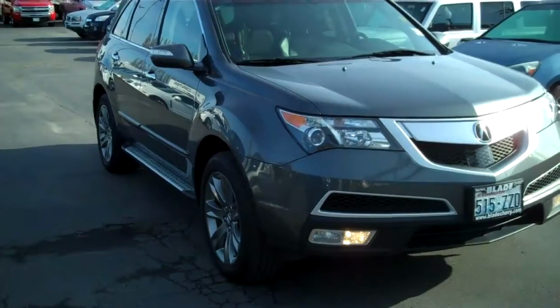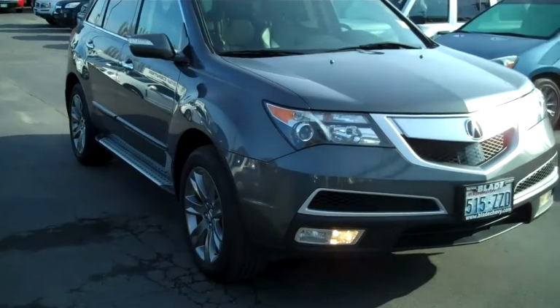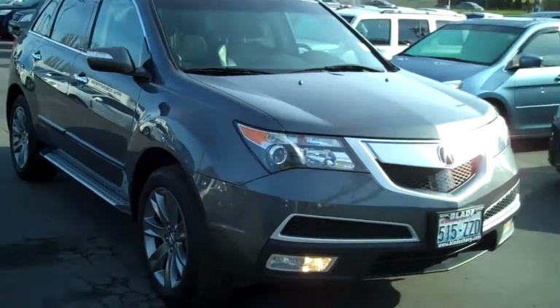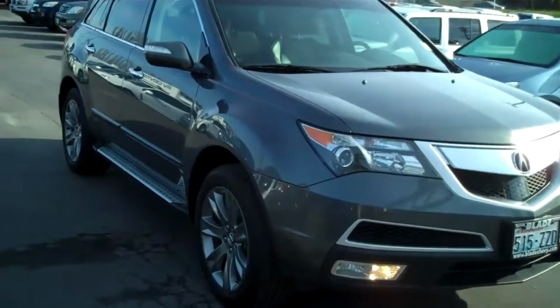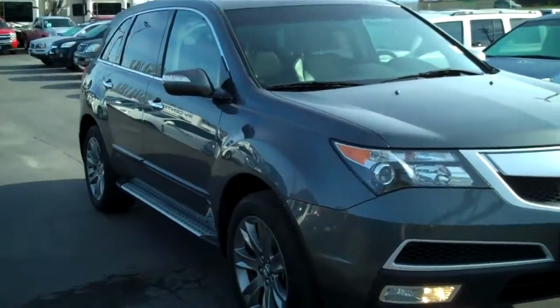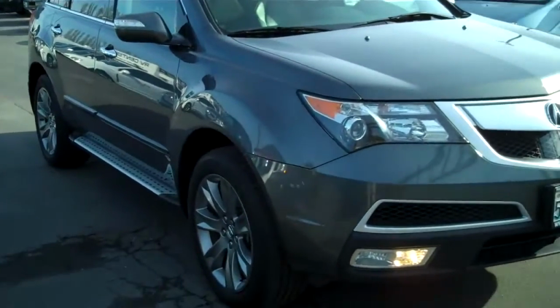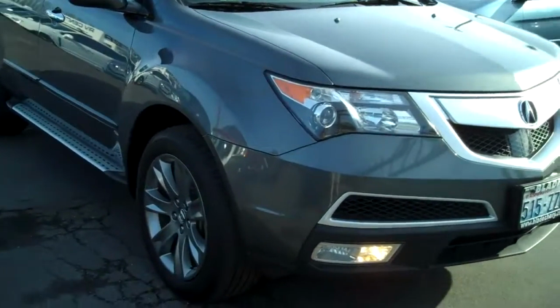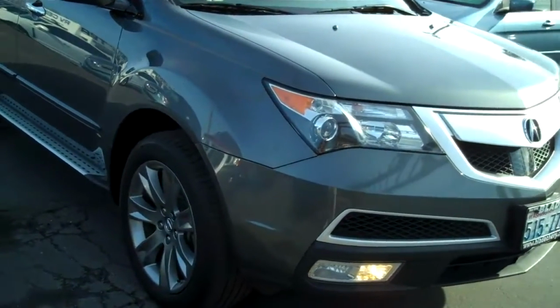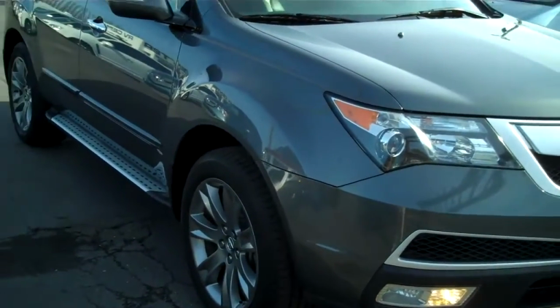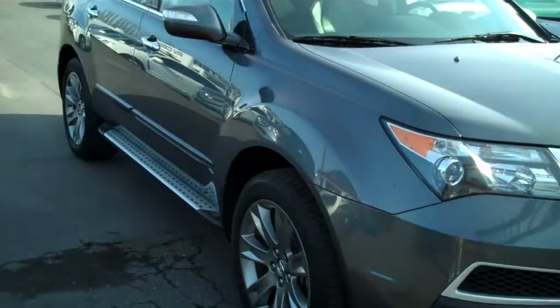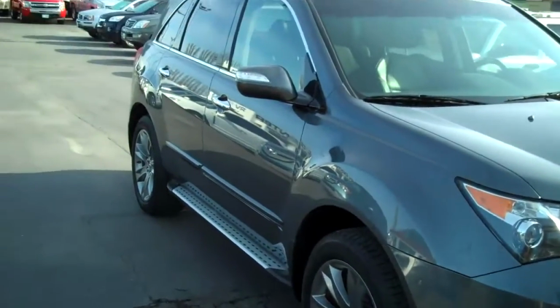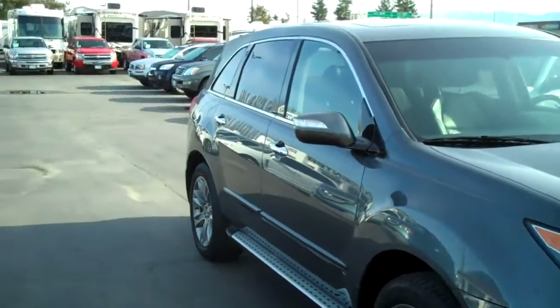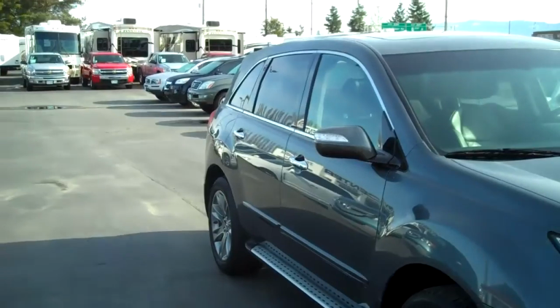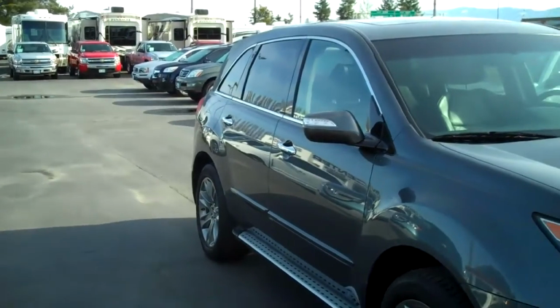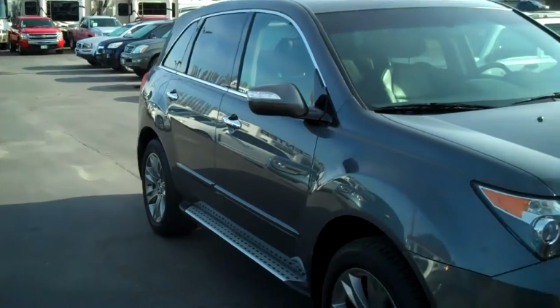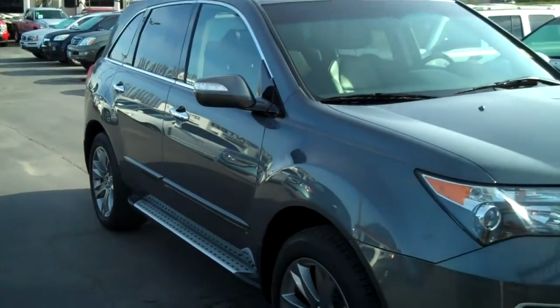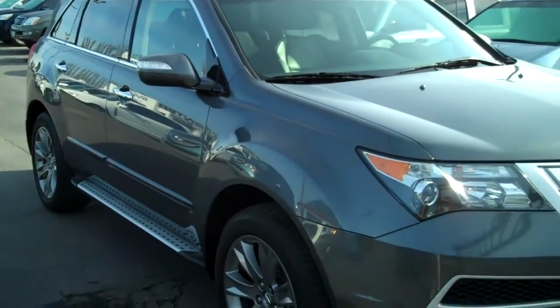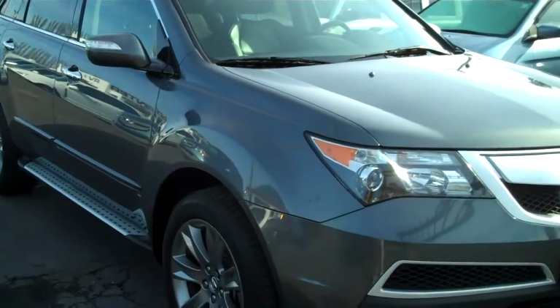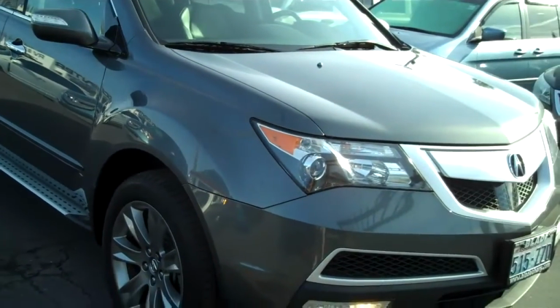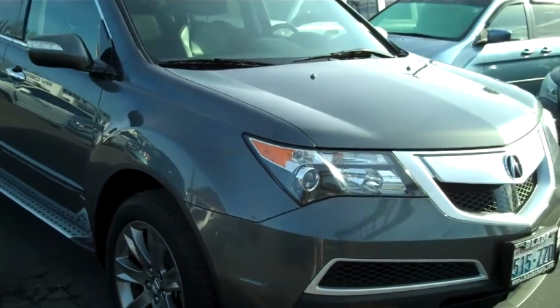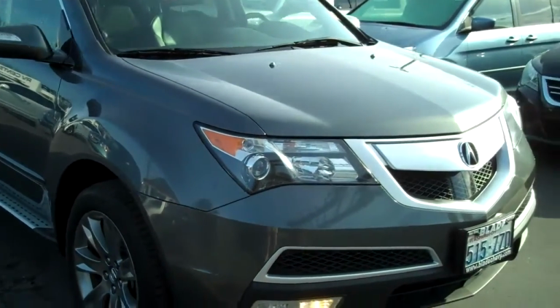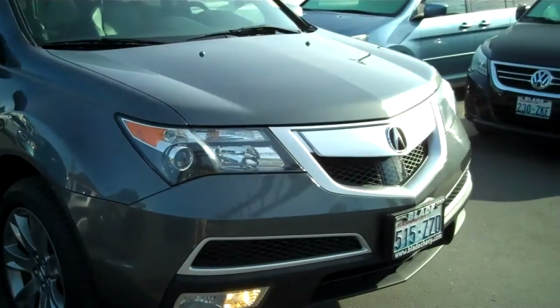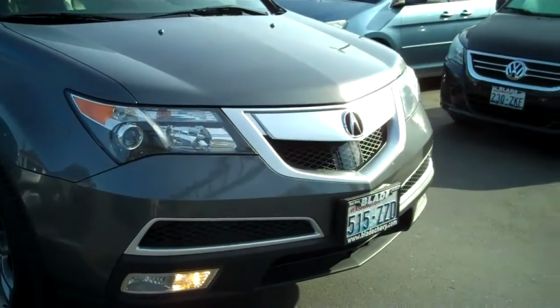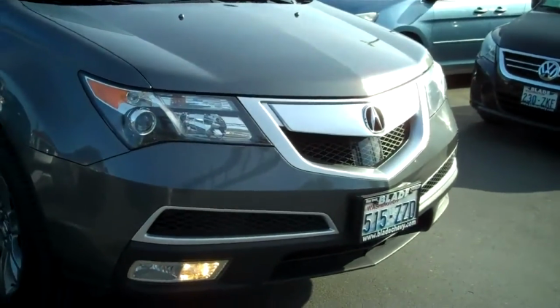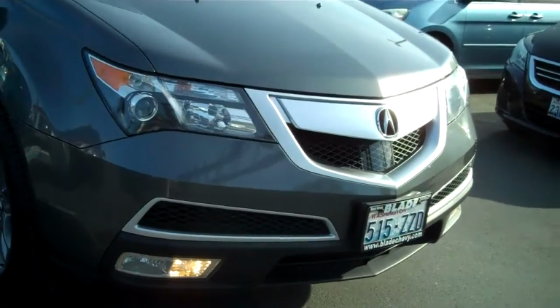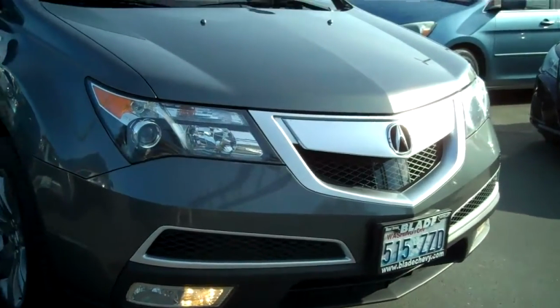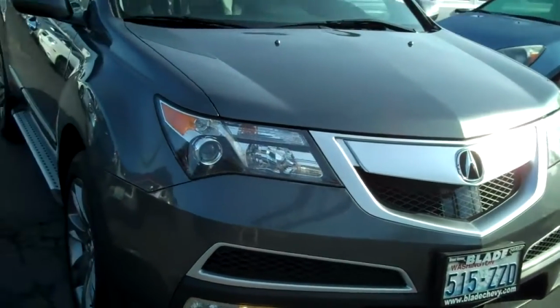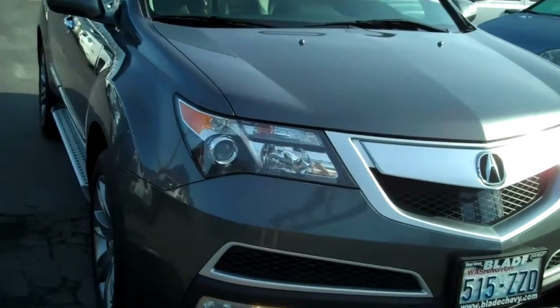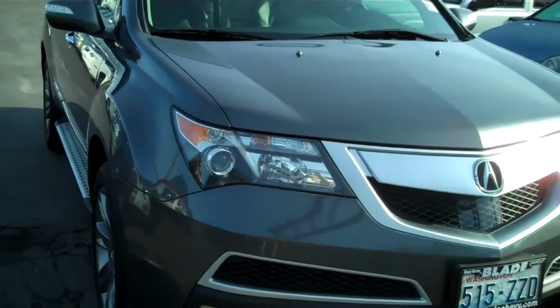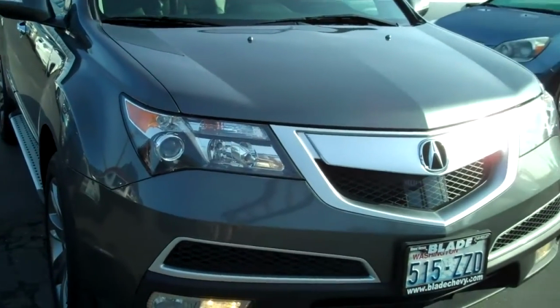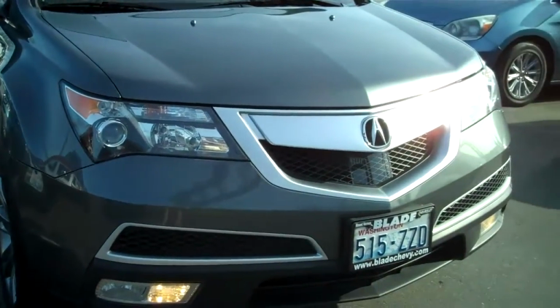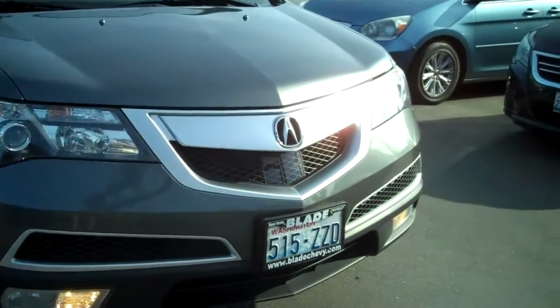This car is a 10 out of 10. I have actually had the privilege of driving this car here at Blade Chevrolet. A manager must drive a car before it is ready to go on the lot, and I was lucky enough to be that one.